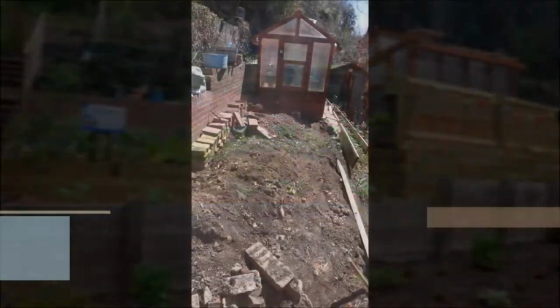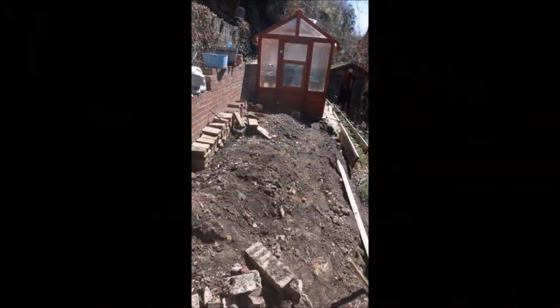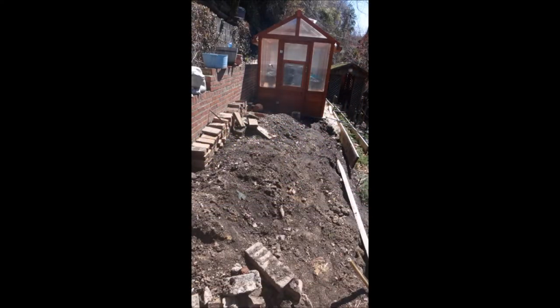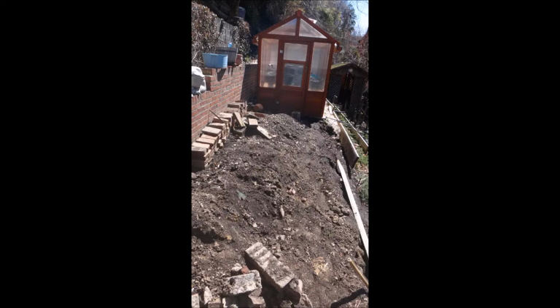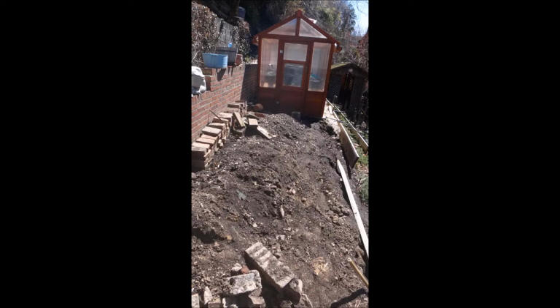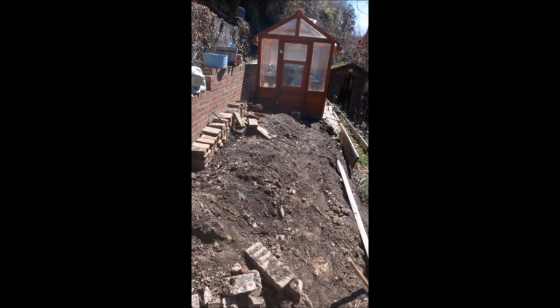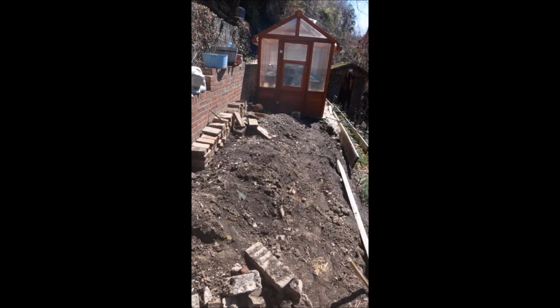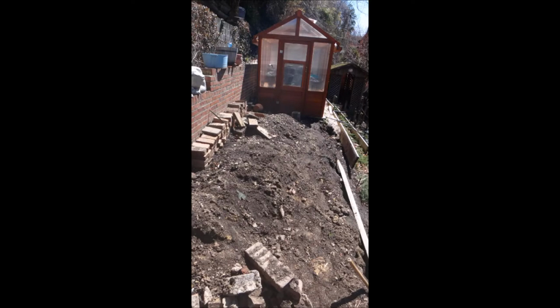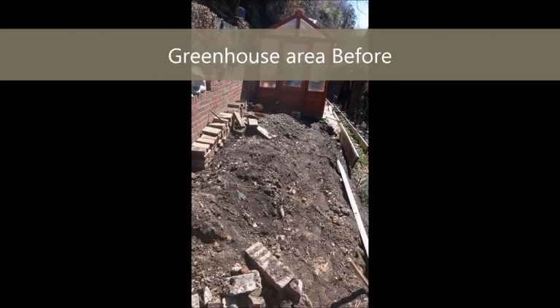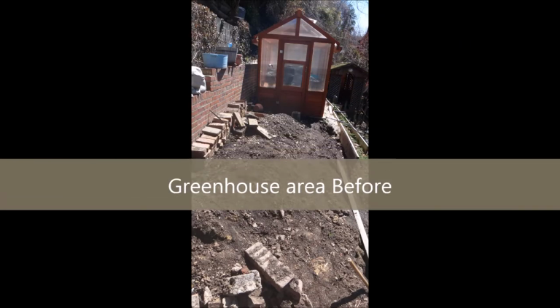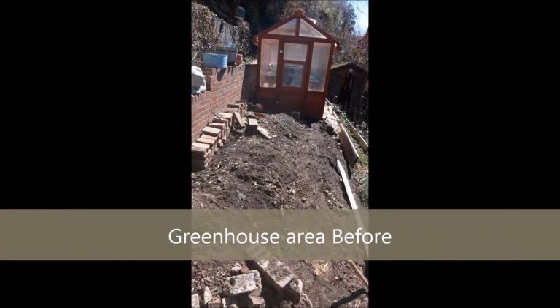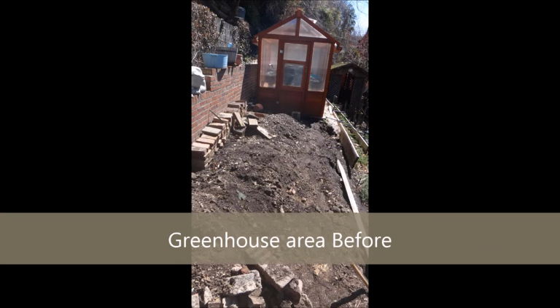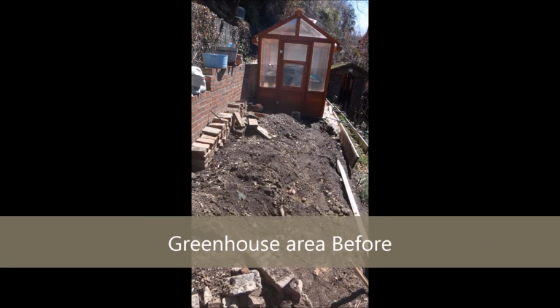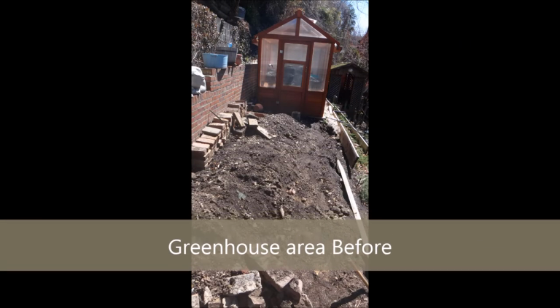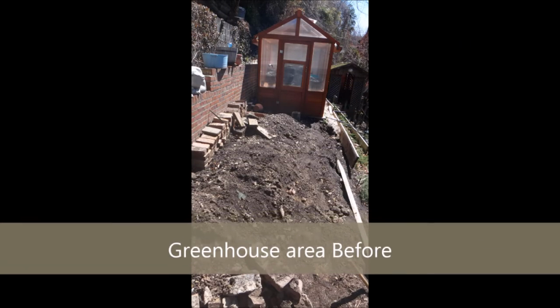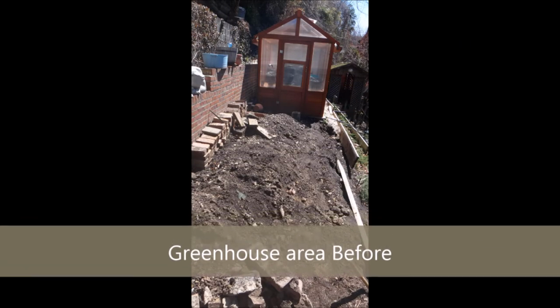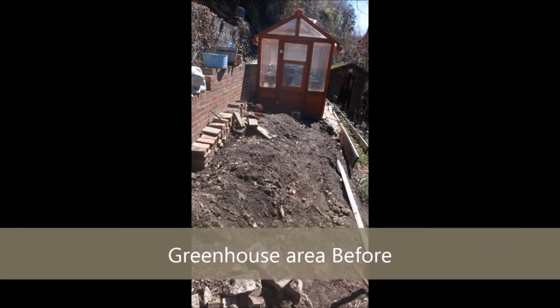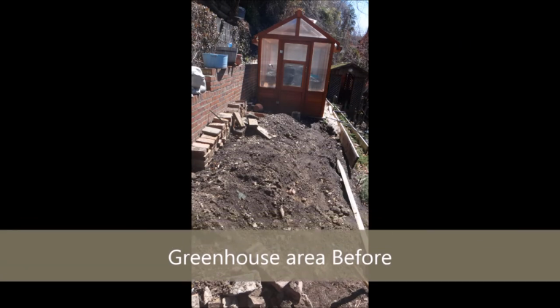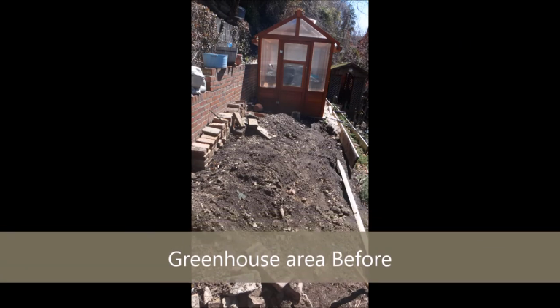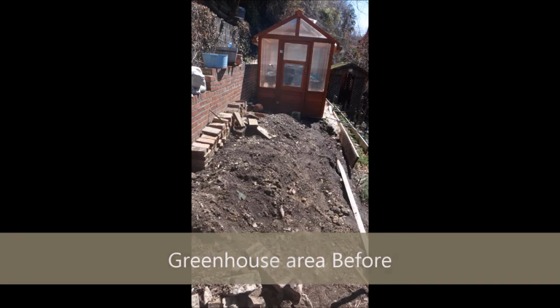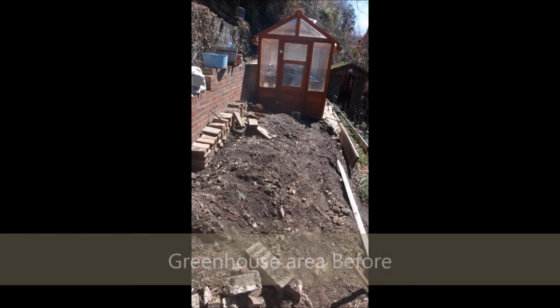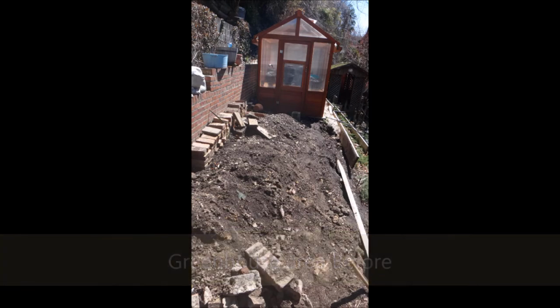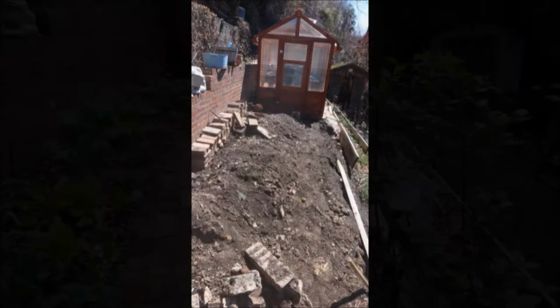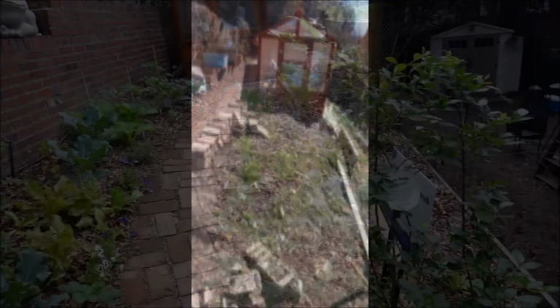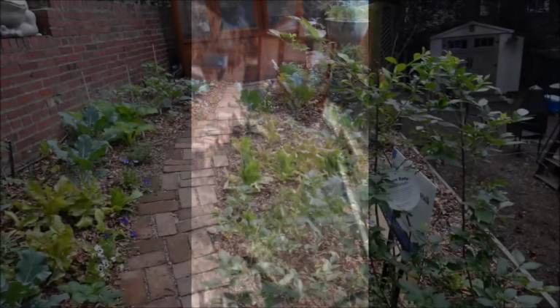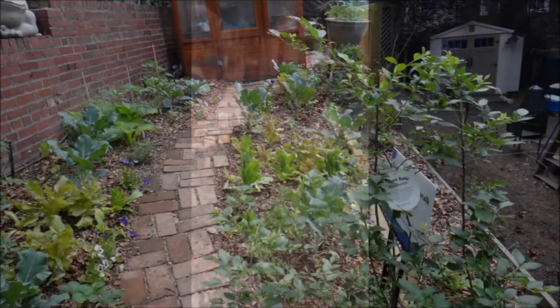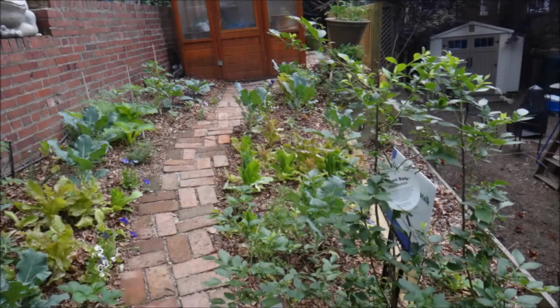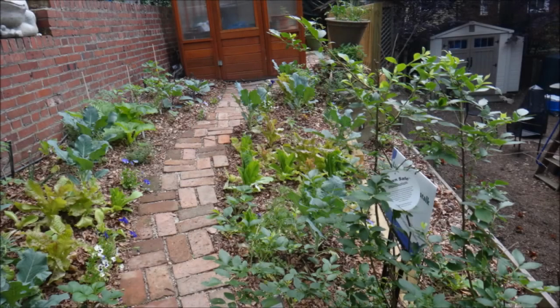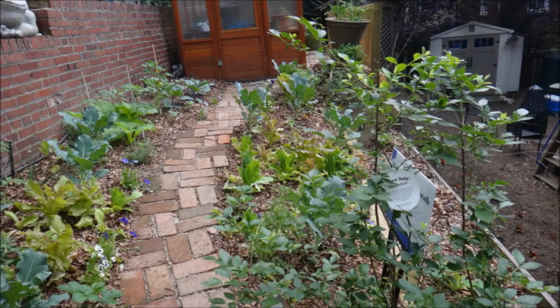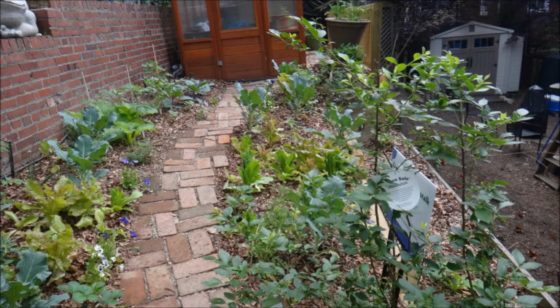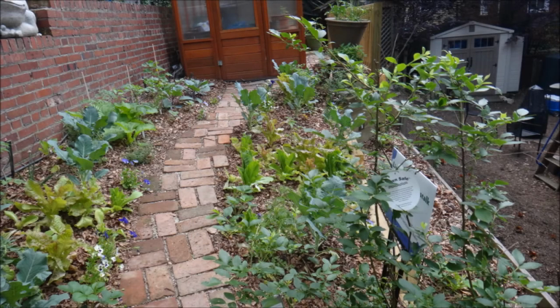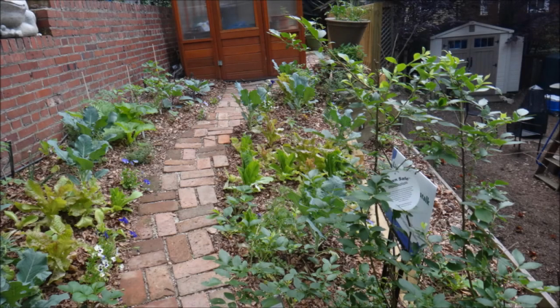Next, we turned our attention to the front of the greenhouse, which needed a lot of work. So this is the before, and this is the after.